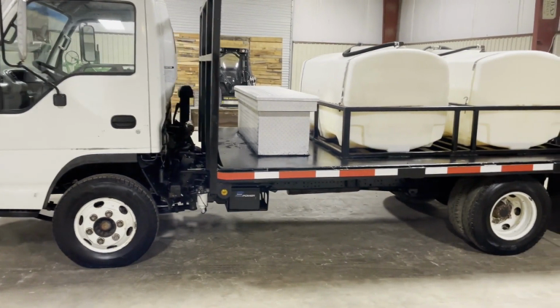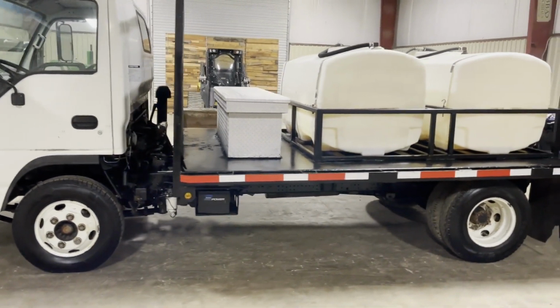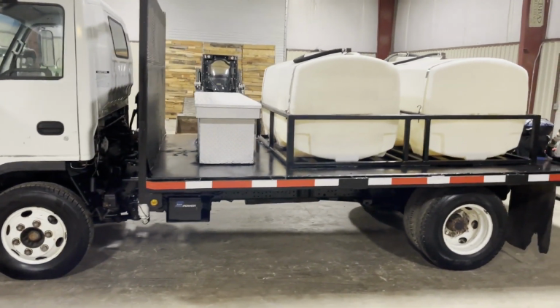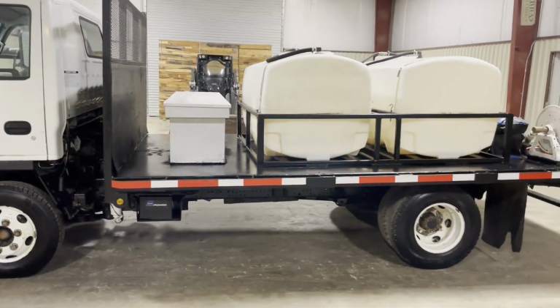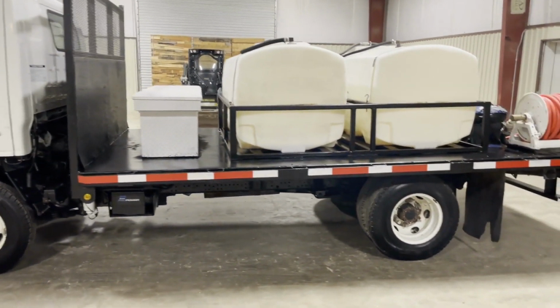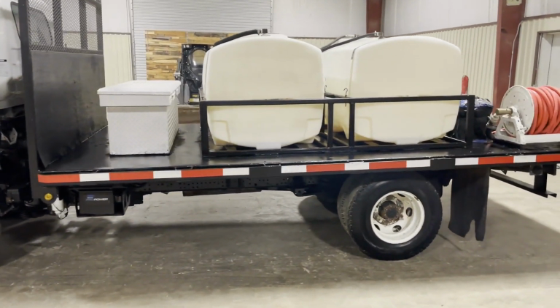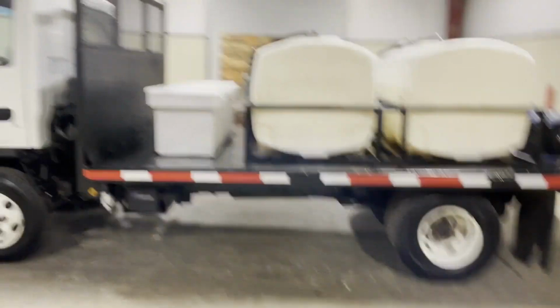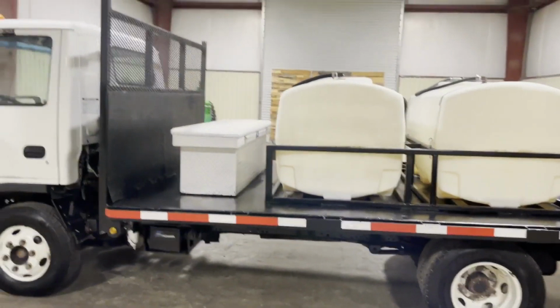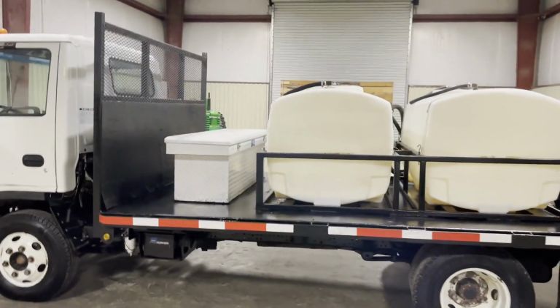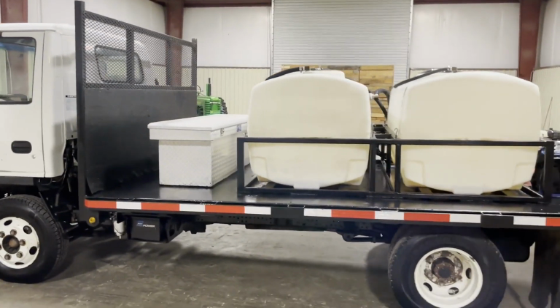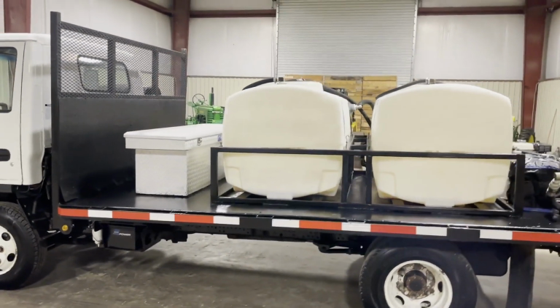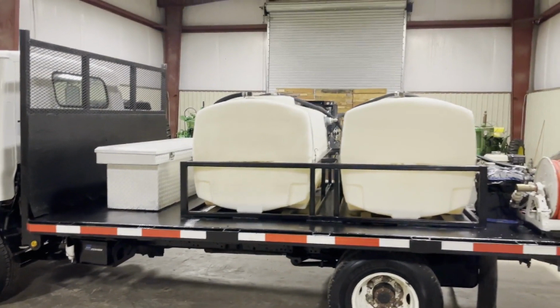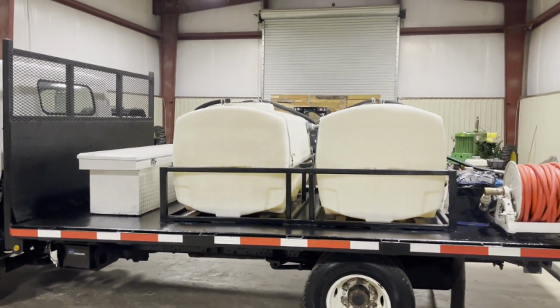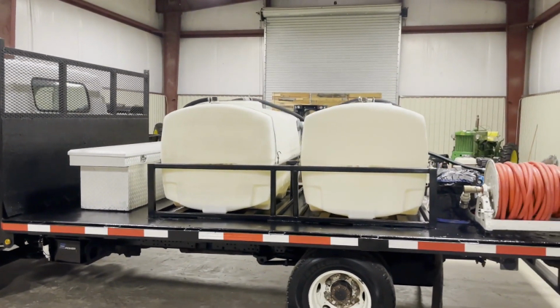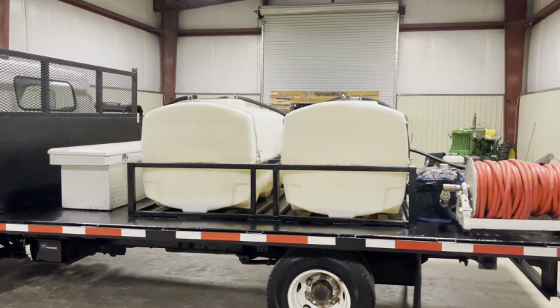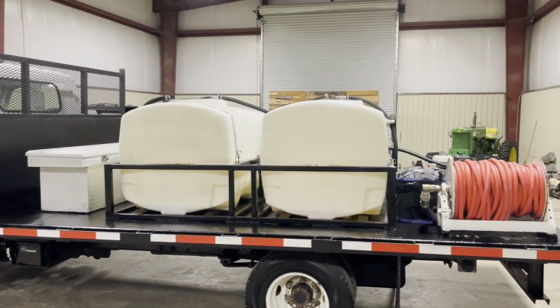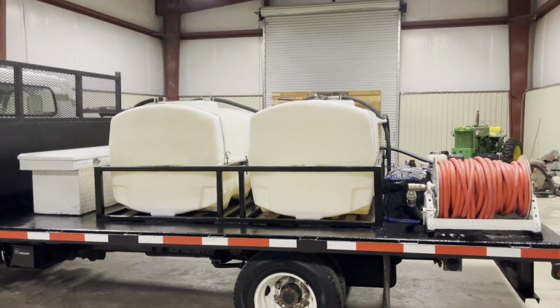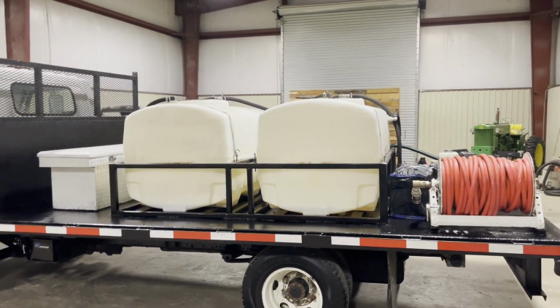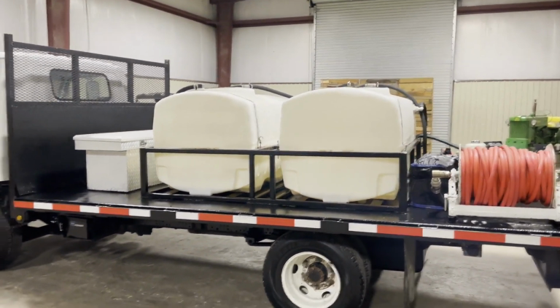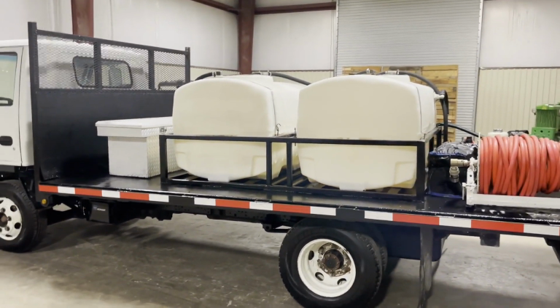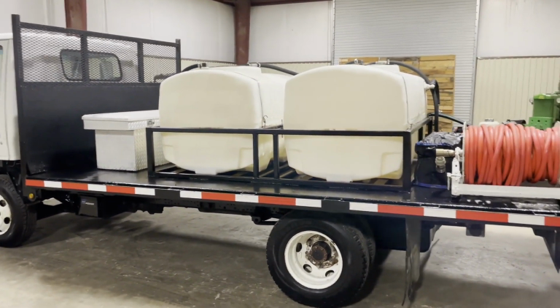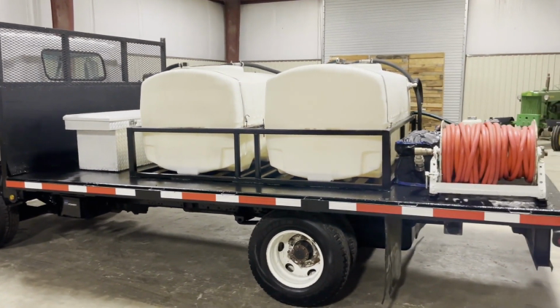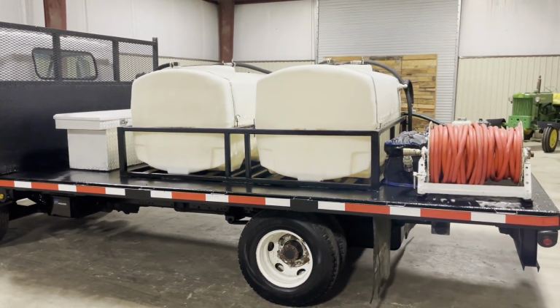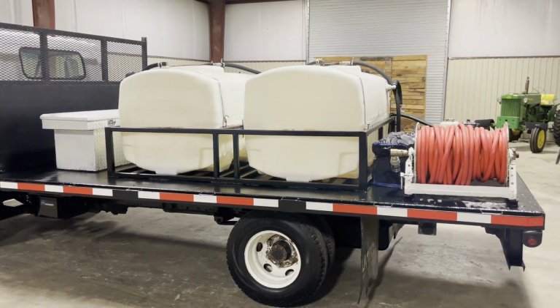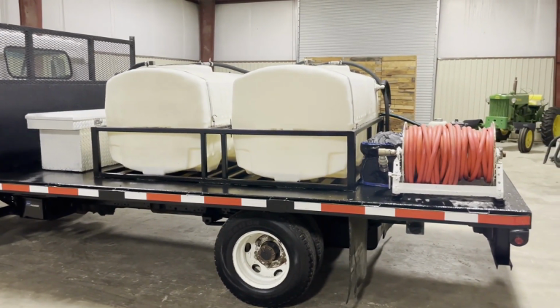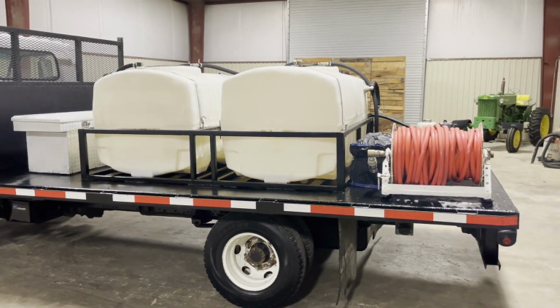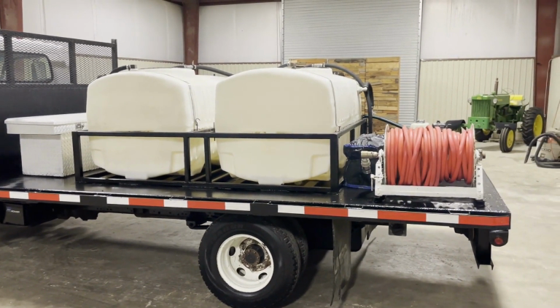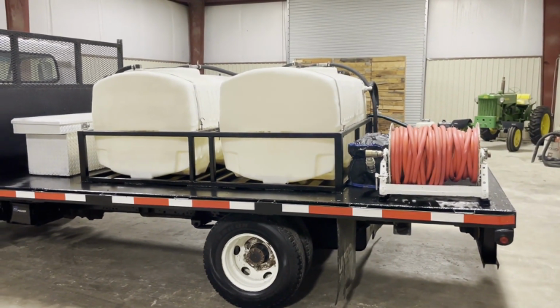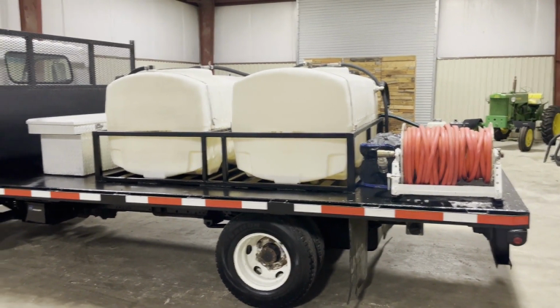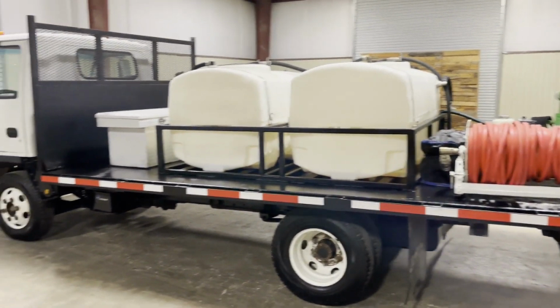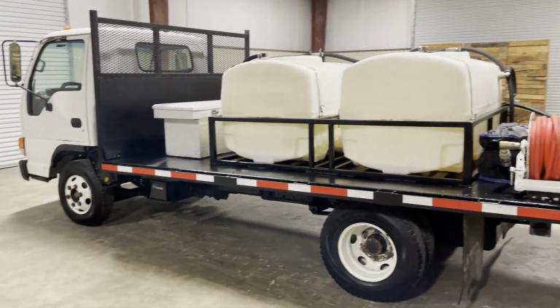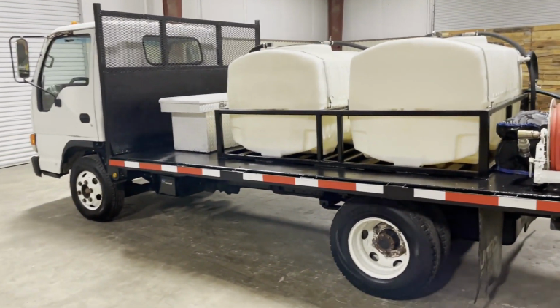It does have a nice bed on the backside, very usable rear area. Bed looks clean and straight. It's got two 300-gallon twin tanks. This was an ex-exterminating truck, so they did a good job of keeping their stuff up. It does have the hose reel on the back, it has the Honda engine, and it does have a nice aluminum toolbox right there.